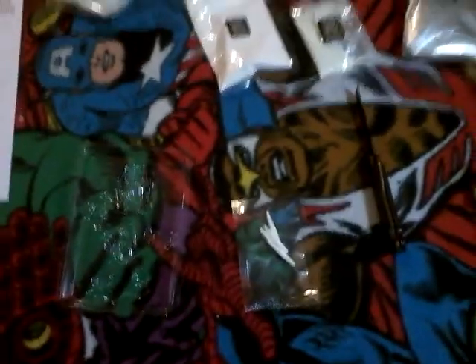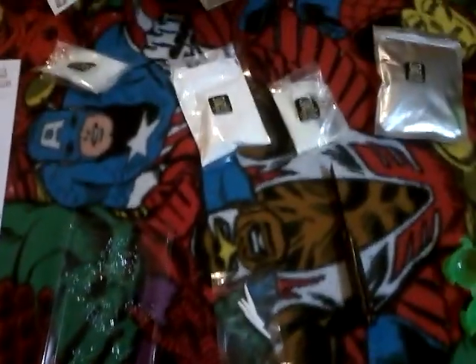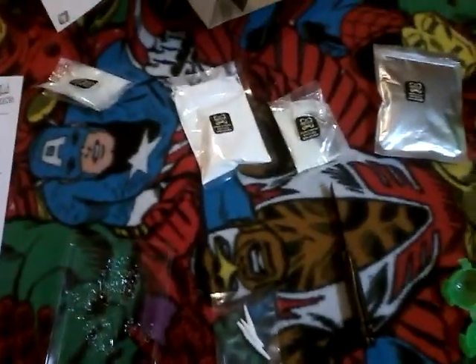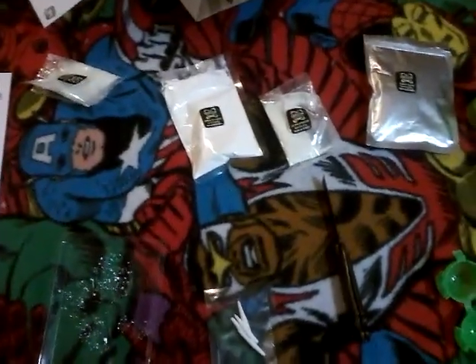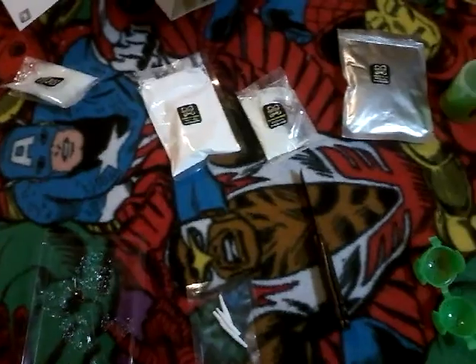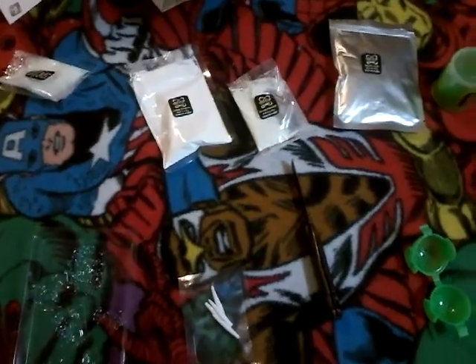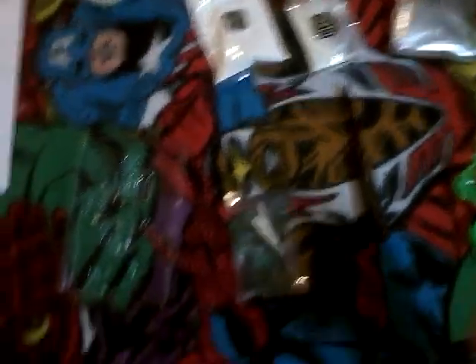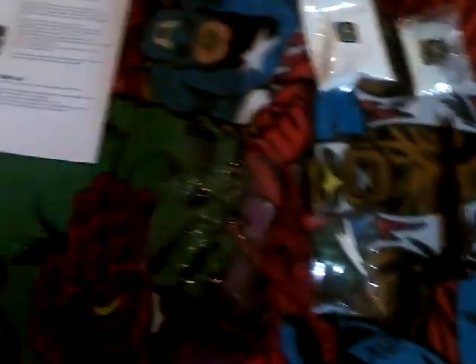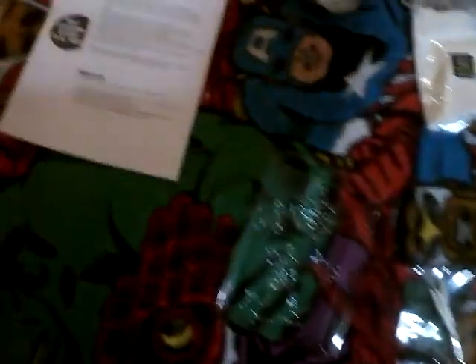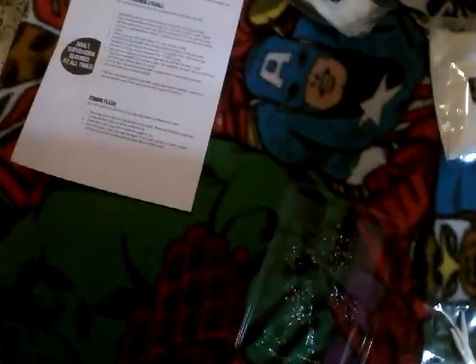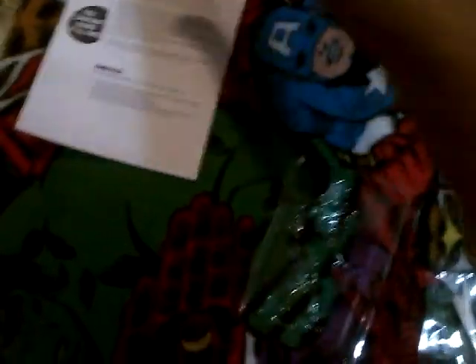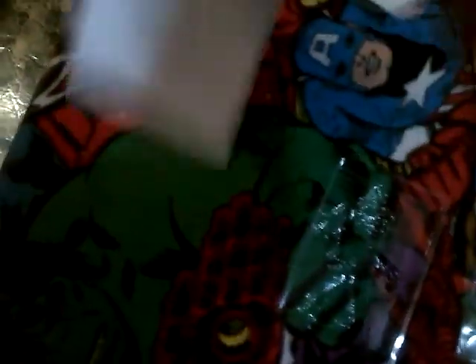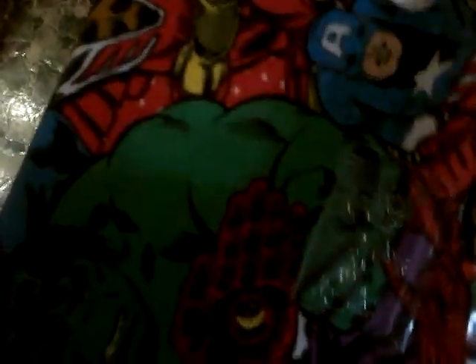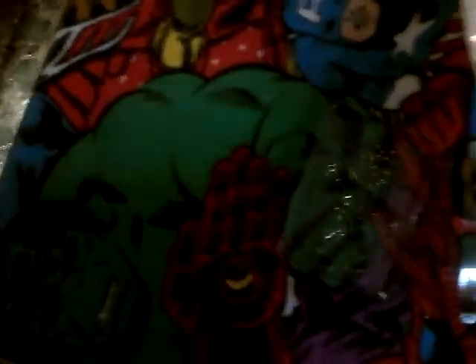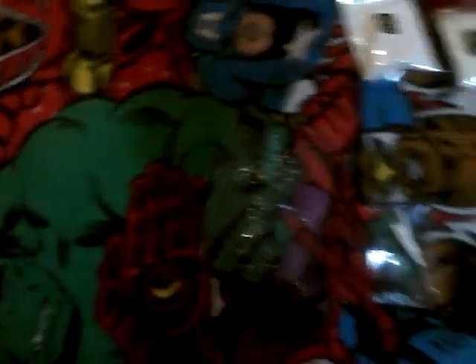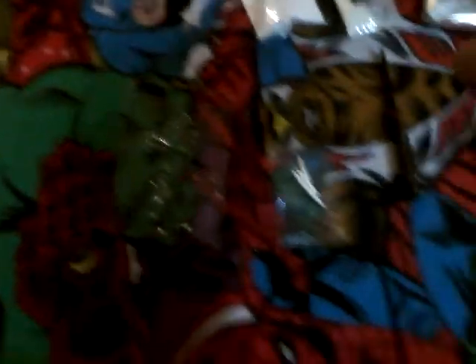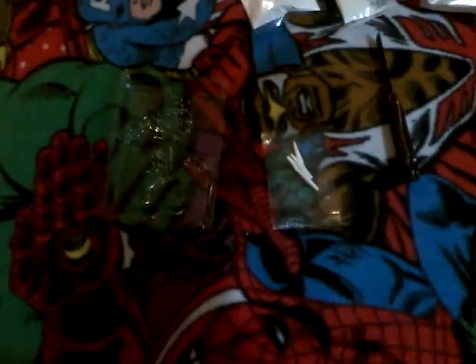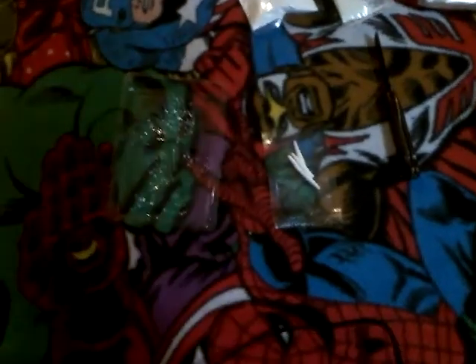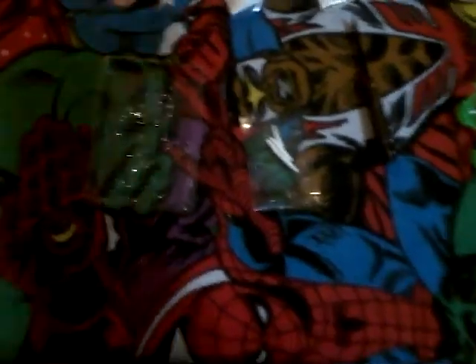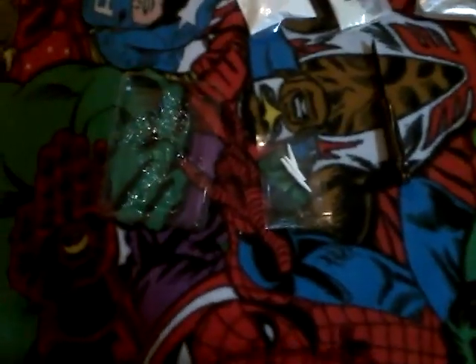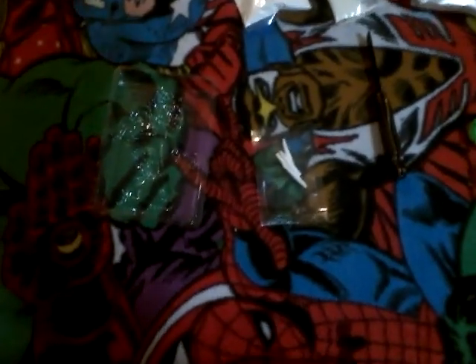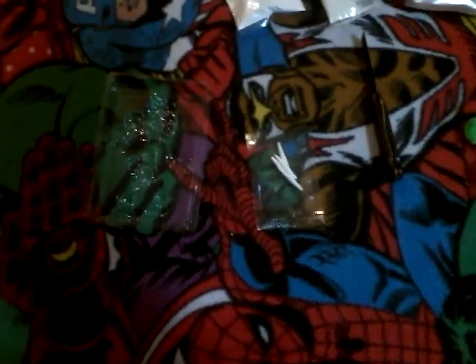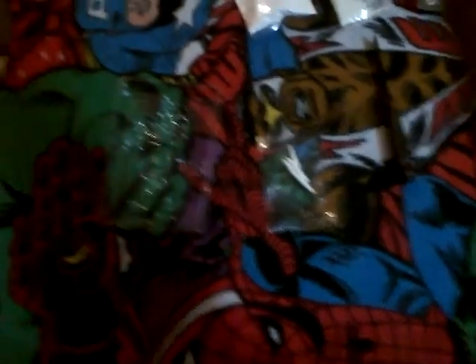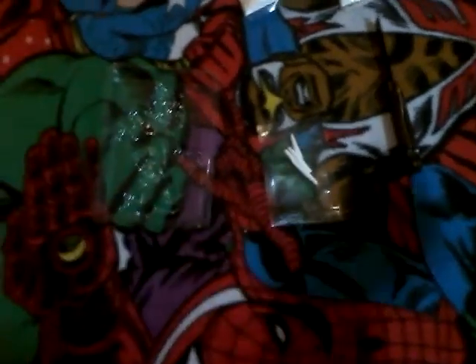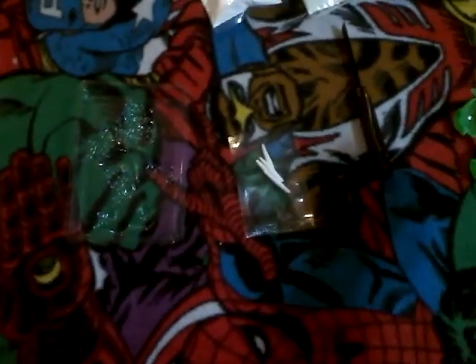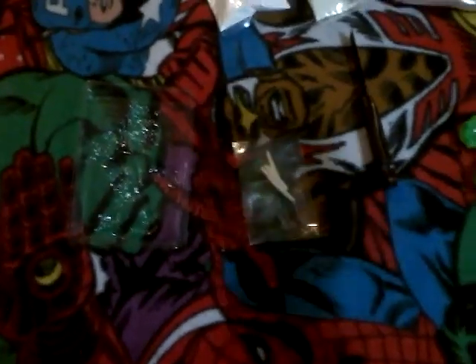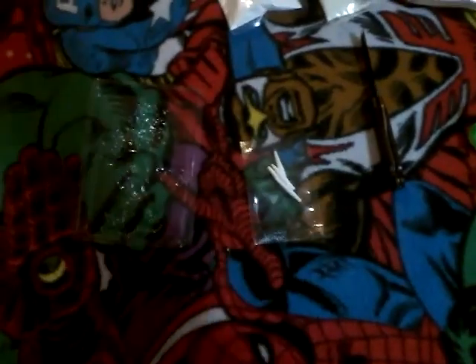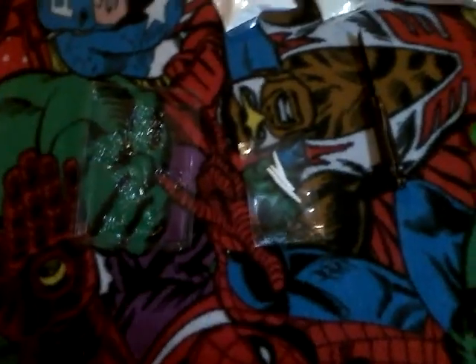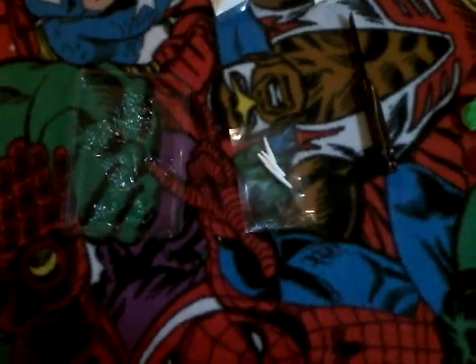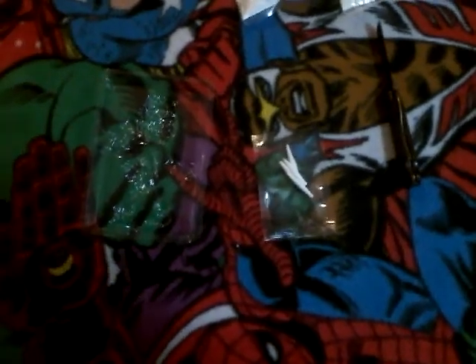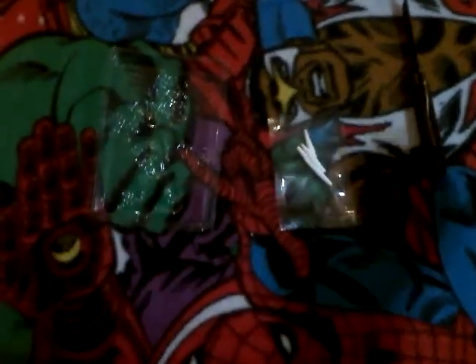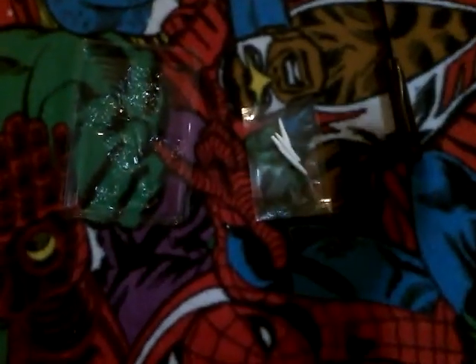I'll probably end up doing at least one of these eventually. I just thought this was kind of neat. This is what the acceptance of zombies into the mainstream has gotten us — a mad scientist kit, zombies, stuff for kids with maggots and everything.